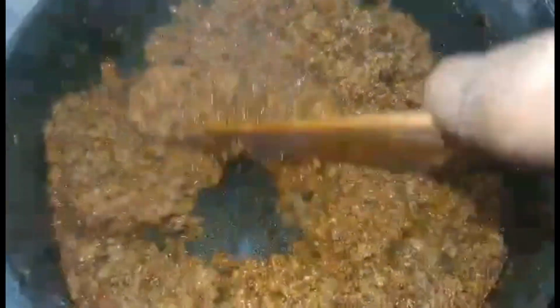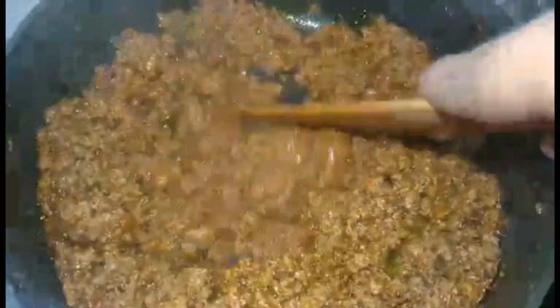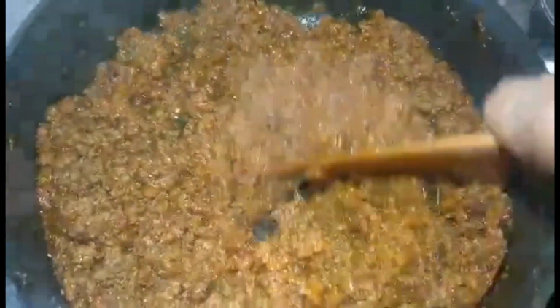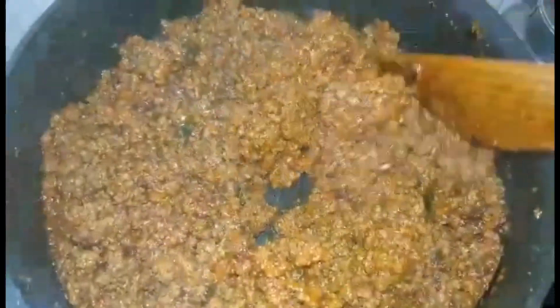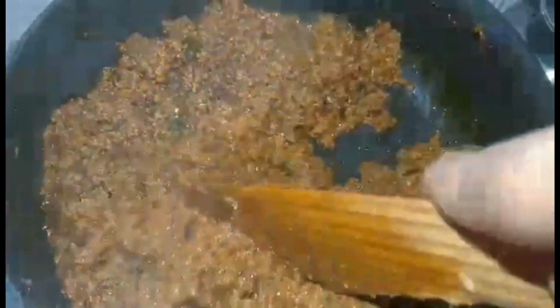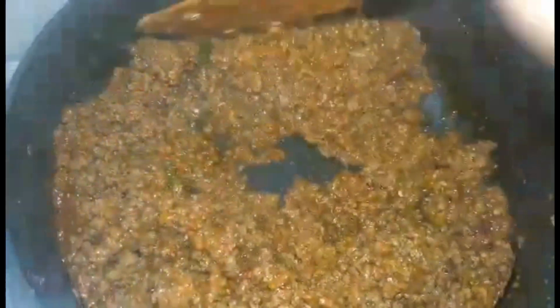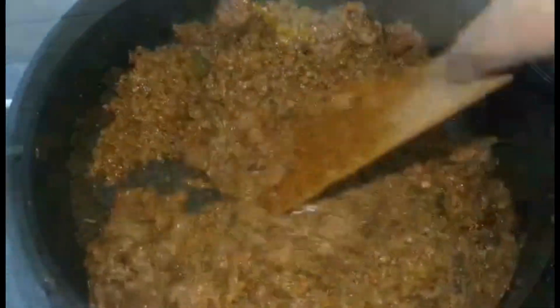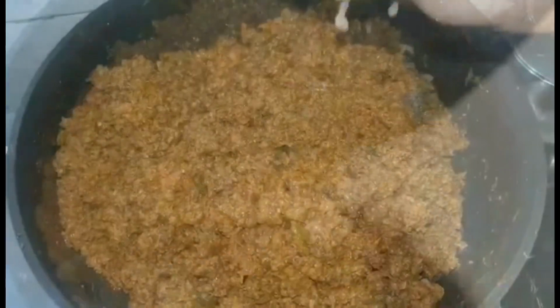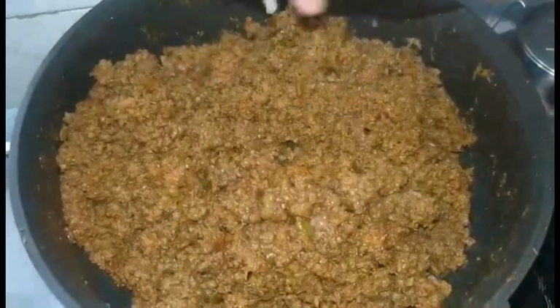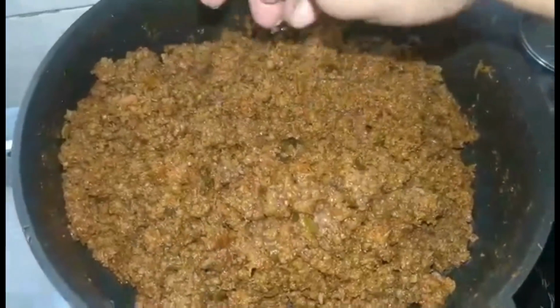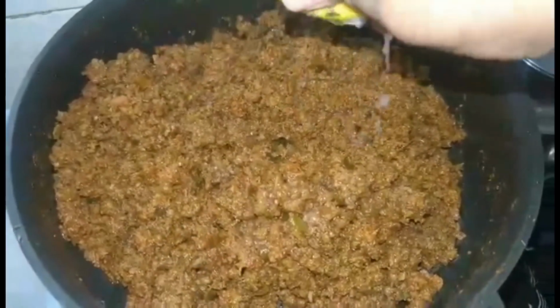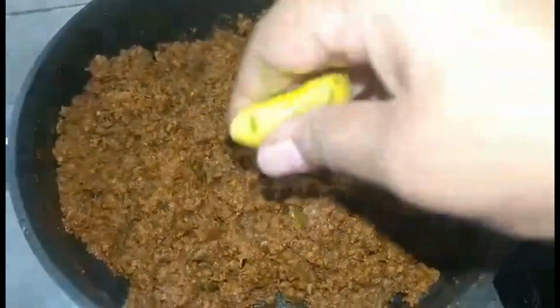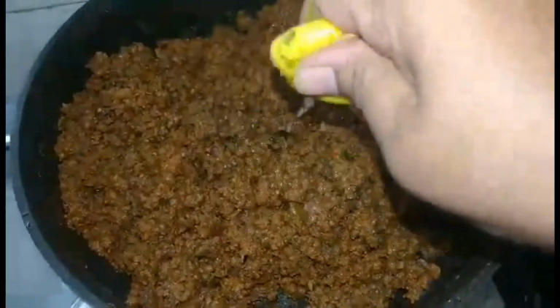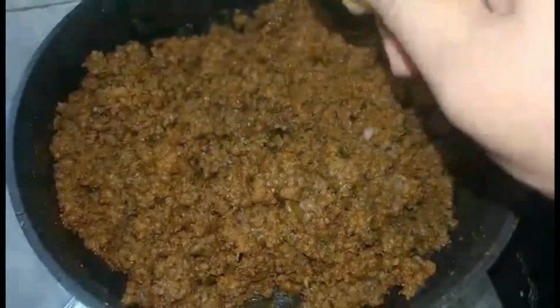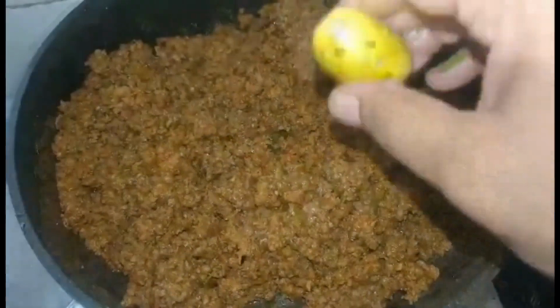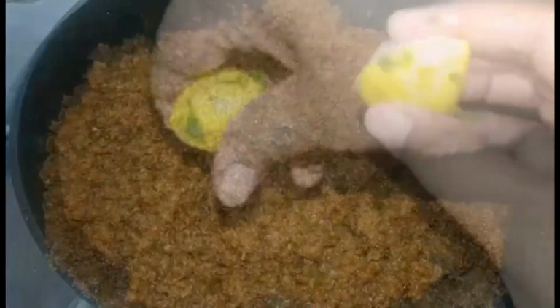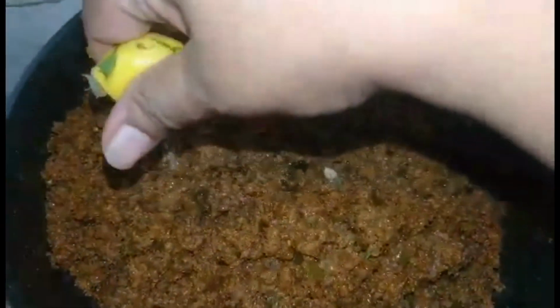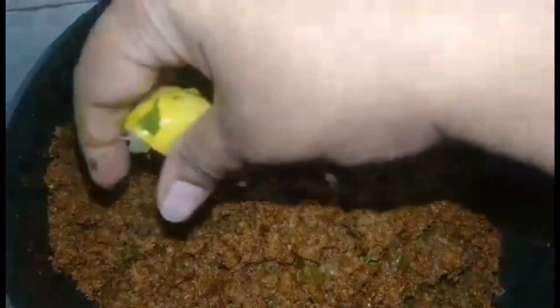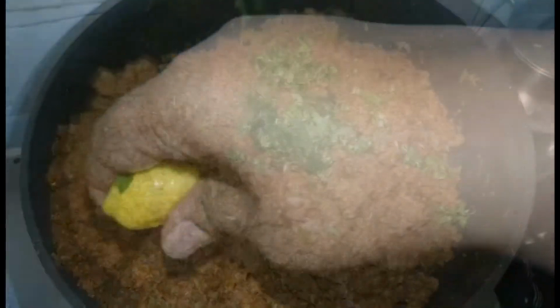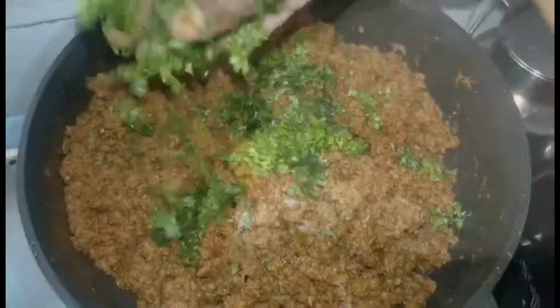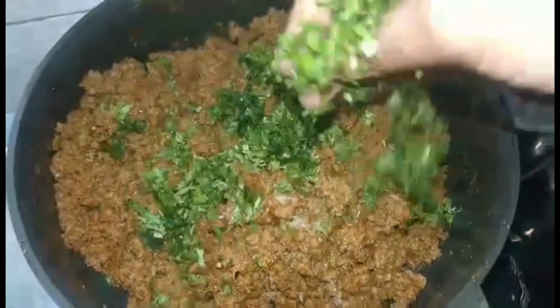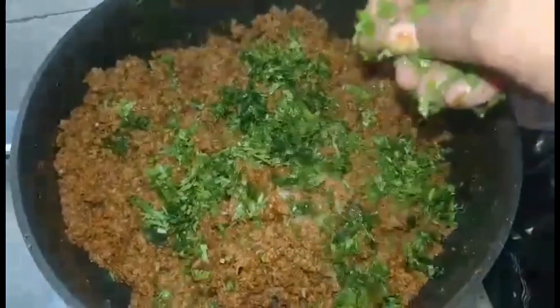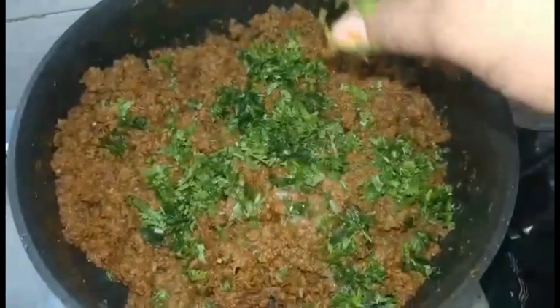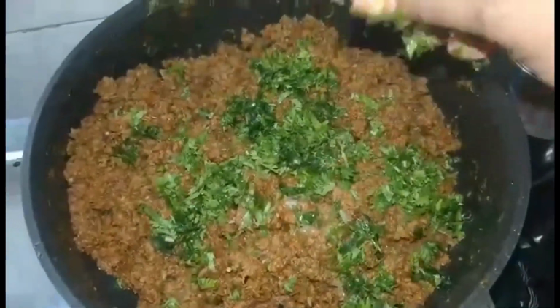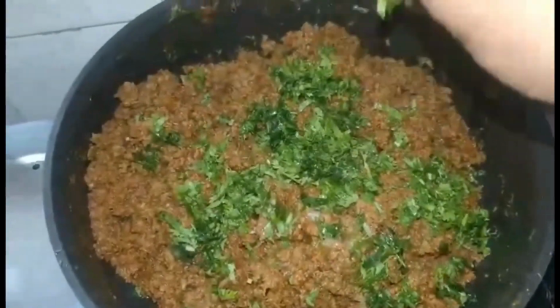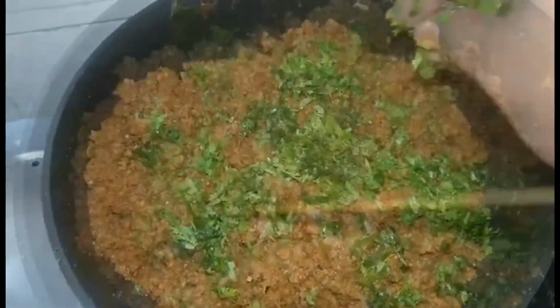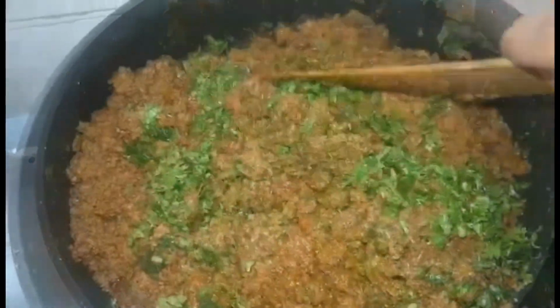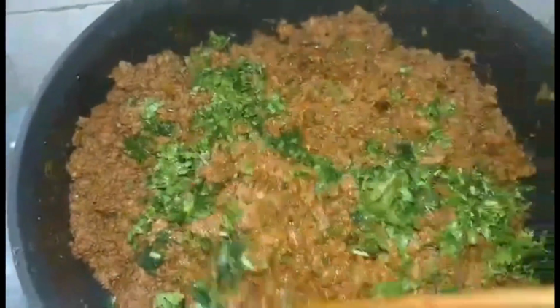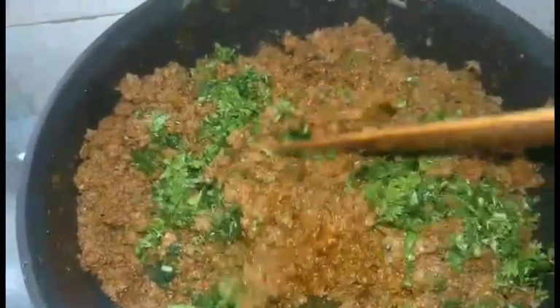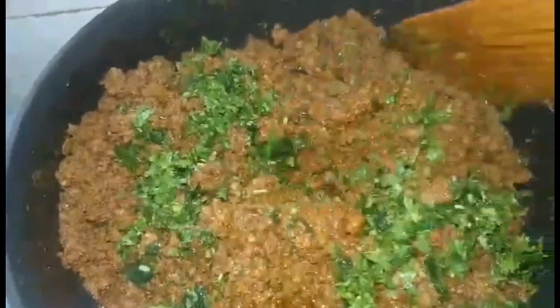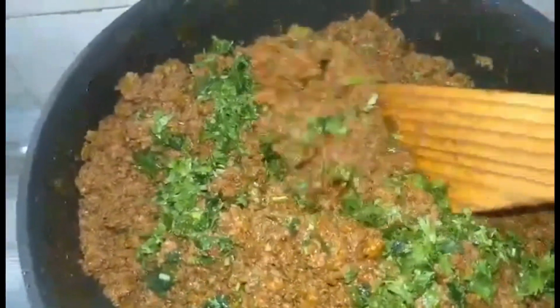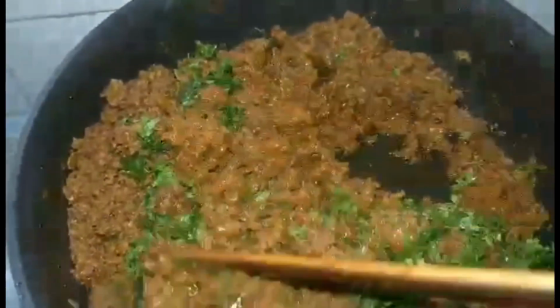It looks very appetizing, doesn't it! Once it cools down a little bit, add the juice of one small lime and some coriander leaves and chopped green chilies, and mix it all well before serving.